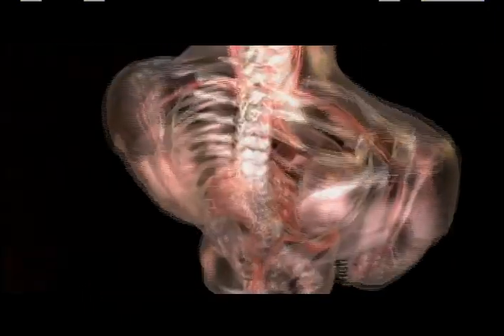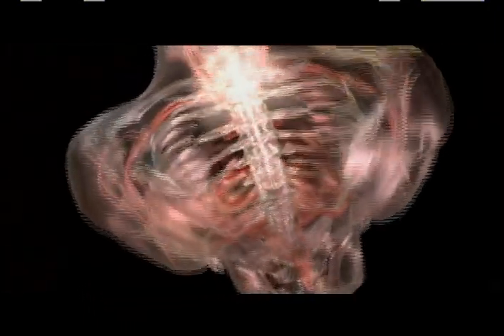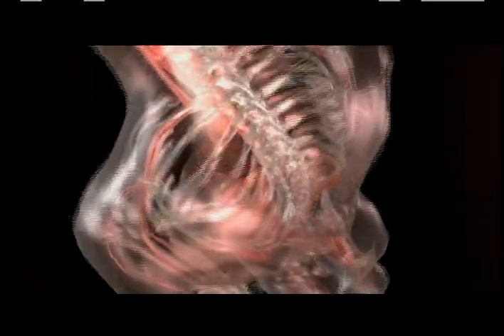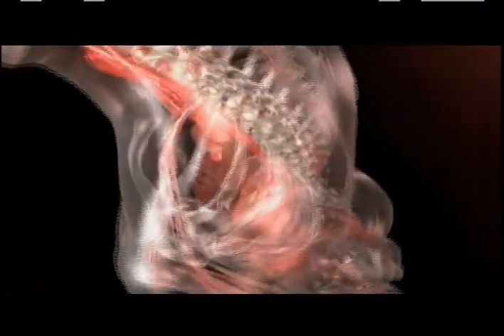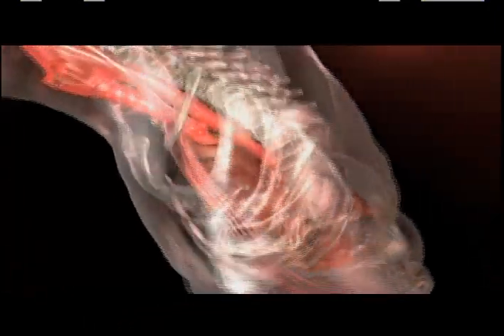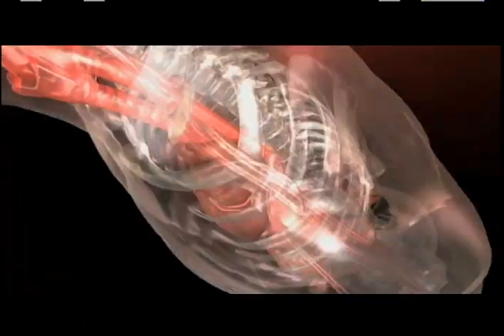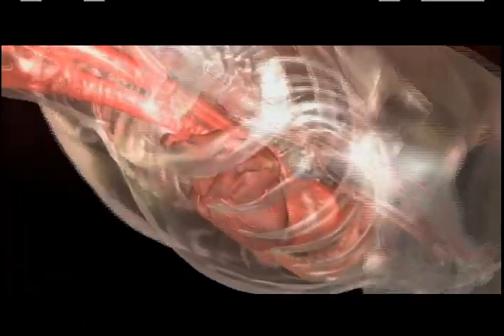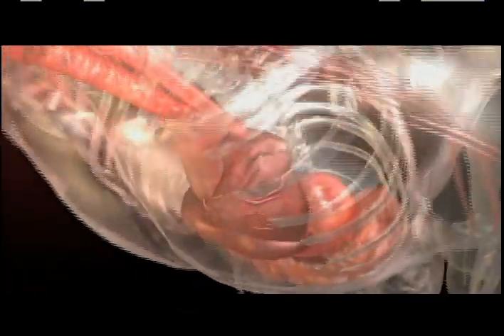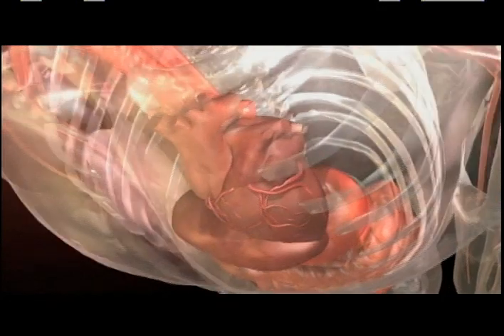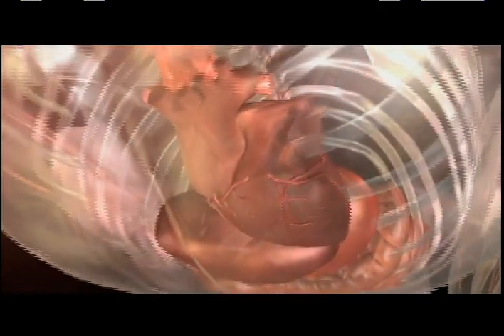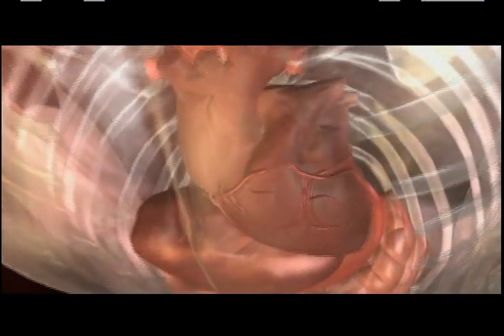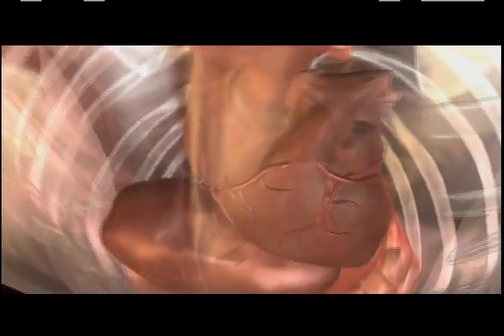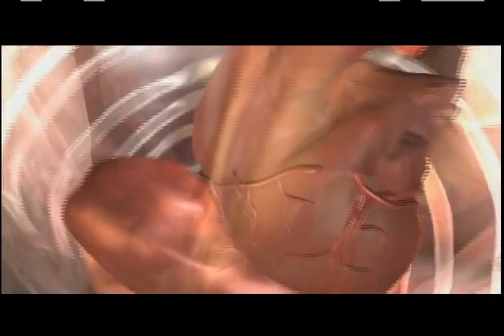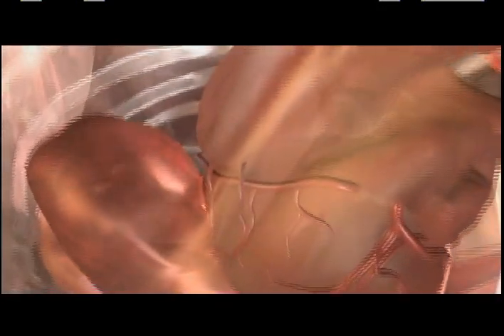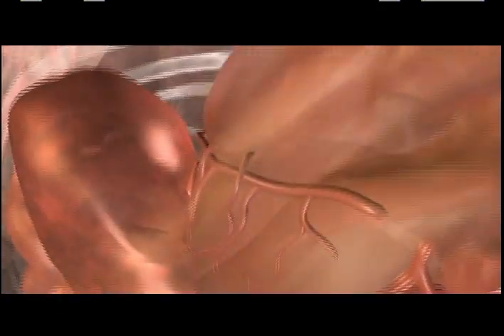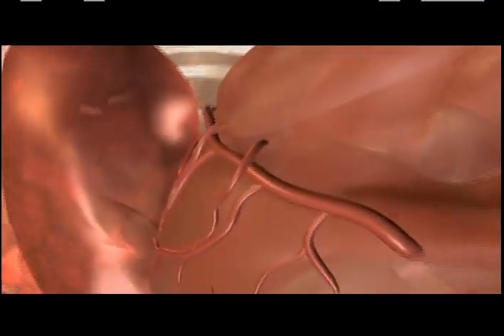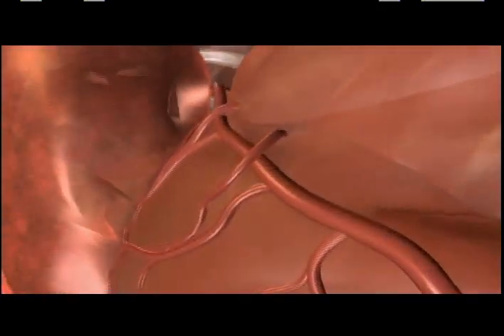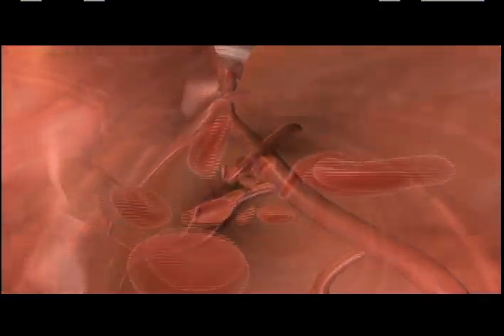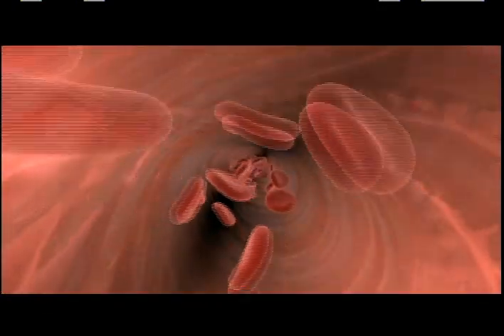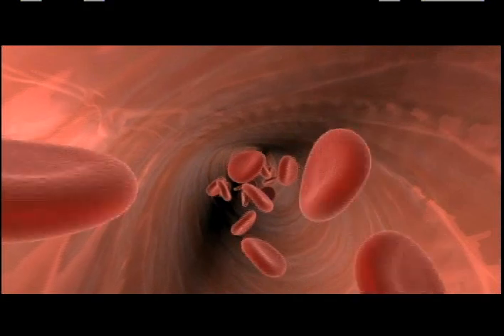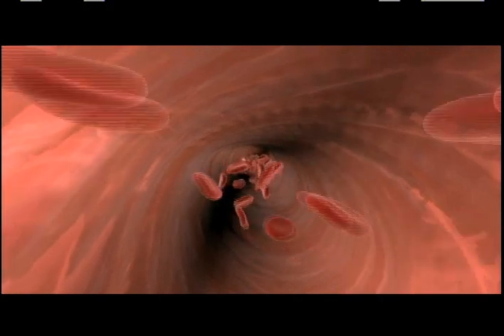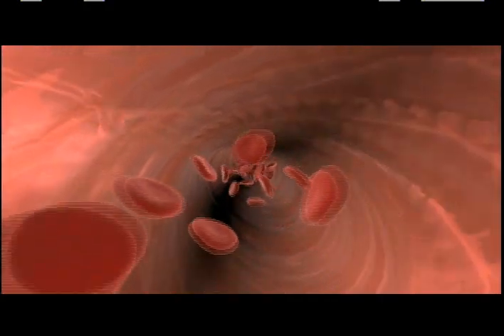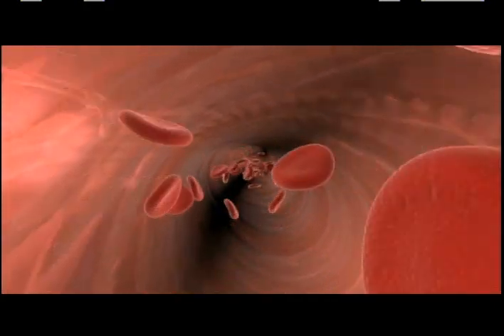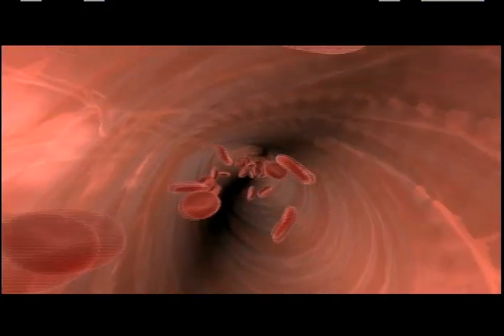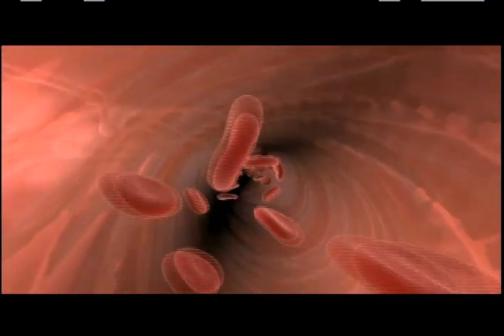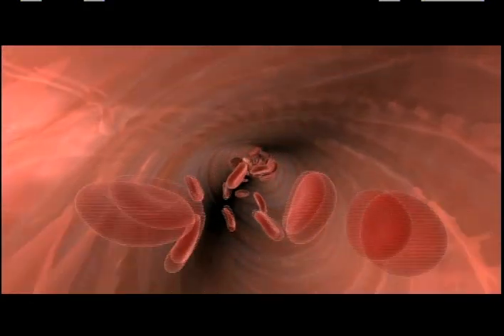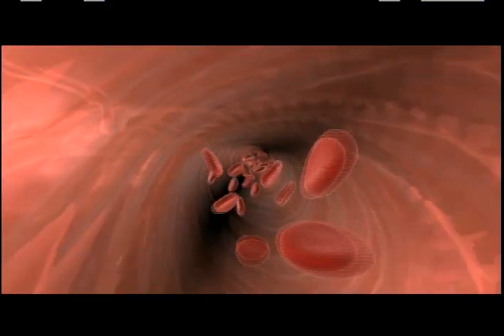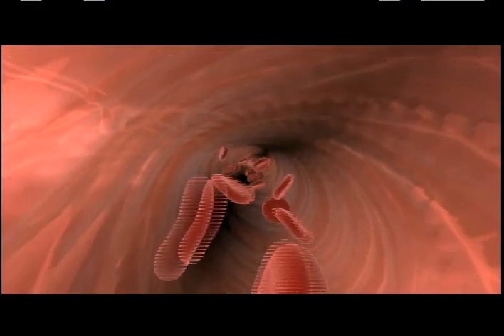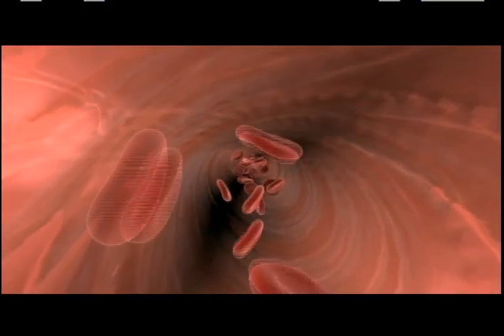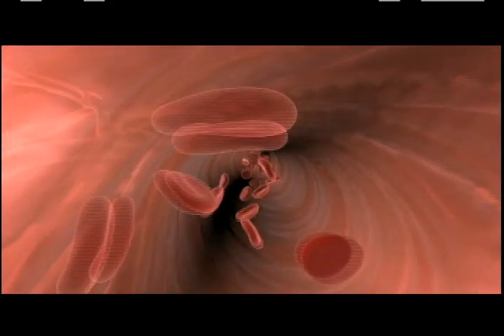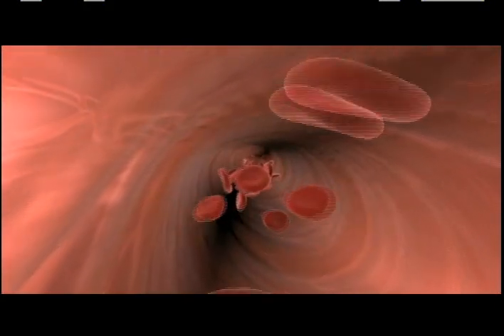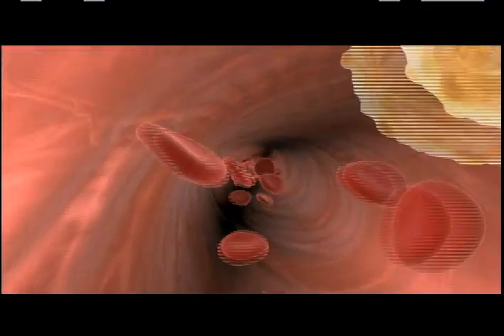To understand how we can improve the health of our arteries, we will need to take a closer look. So sit back, relax, and enjoy. We are now in an artery, traveling with red blood cells that carry oxygen to major organs throughout the body.